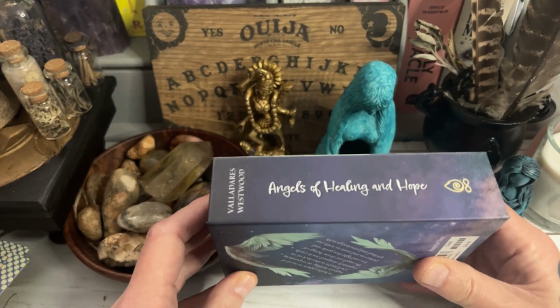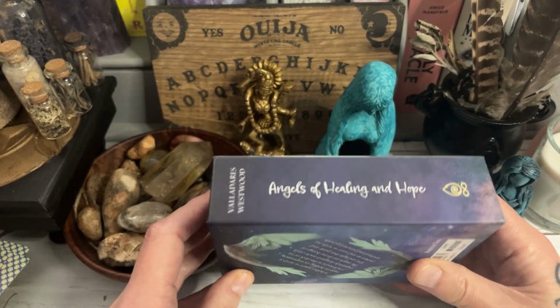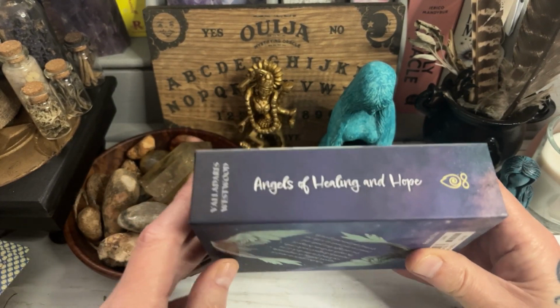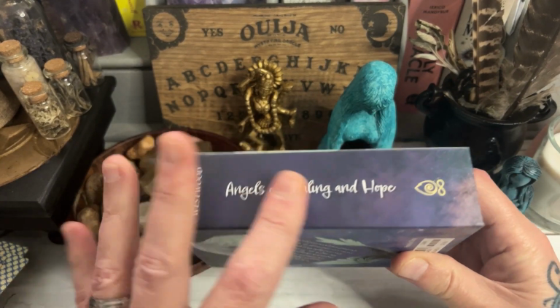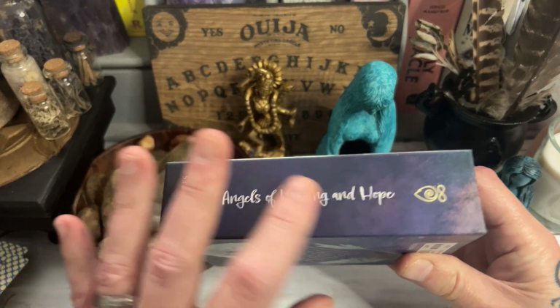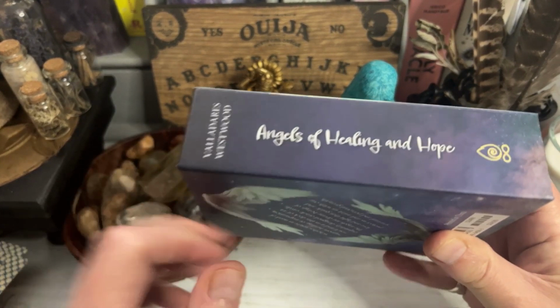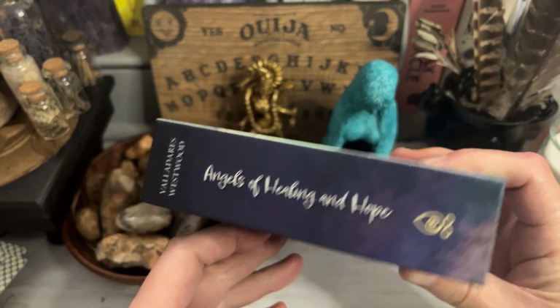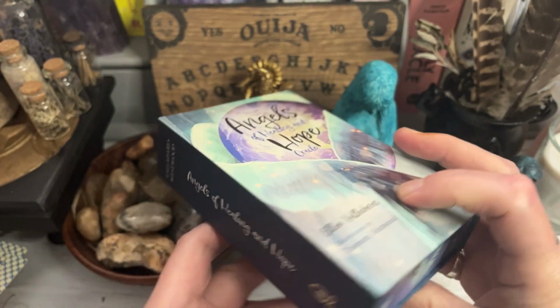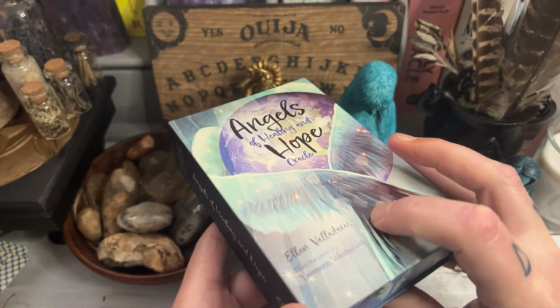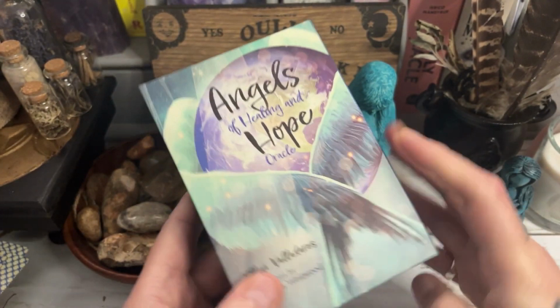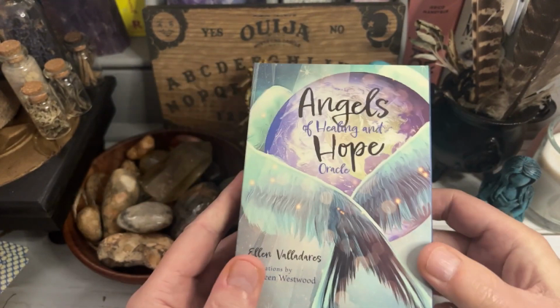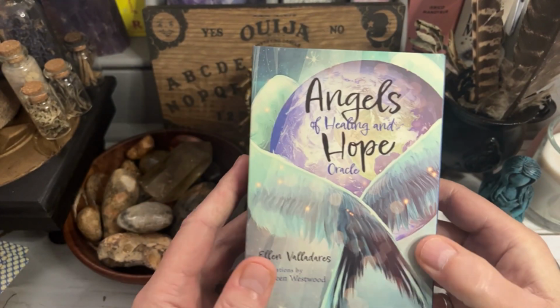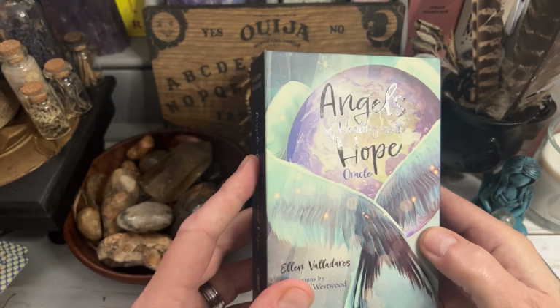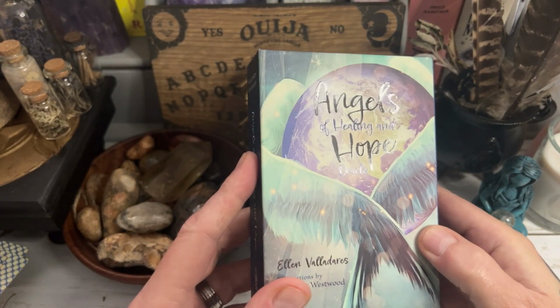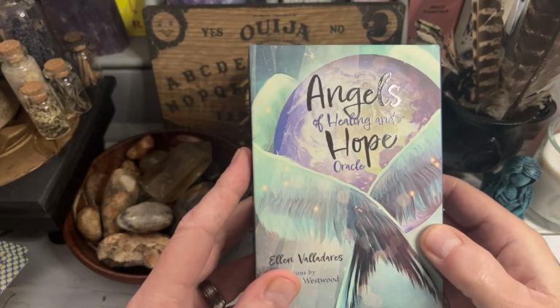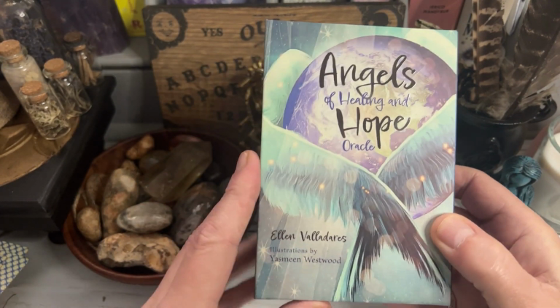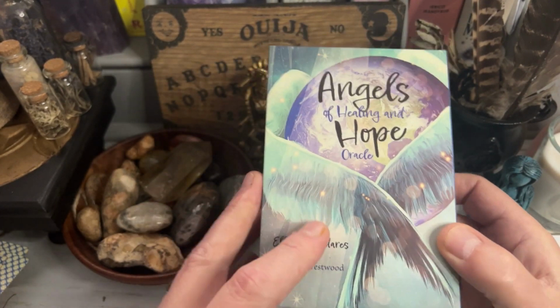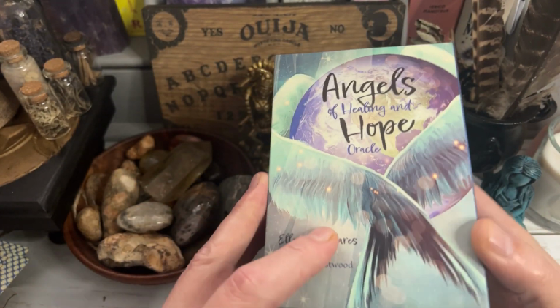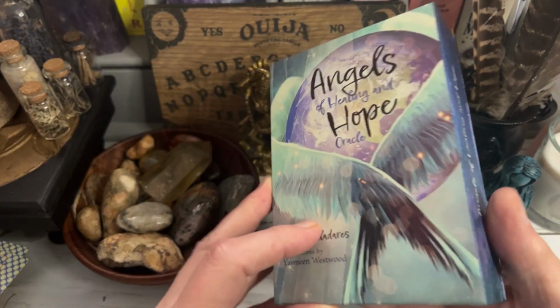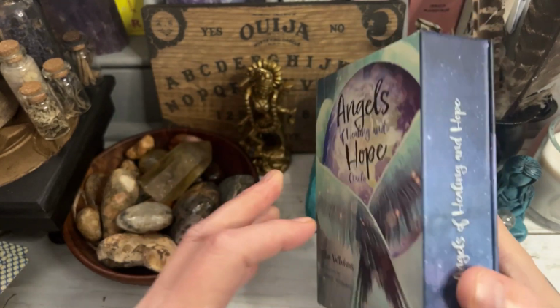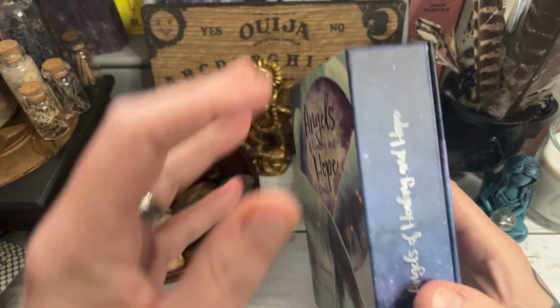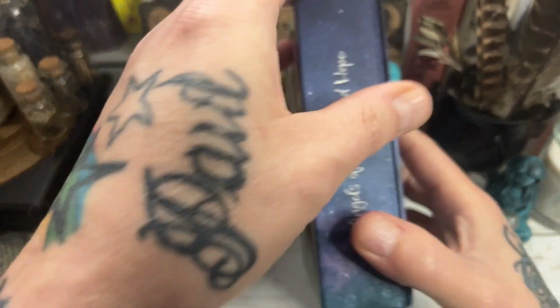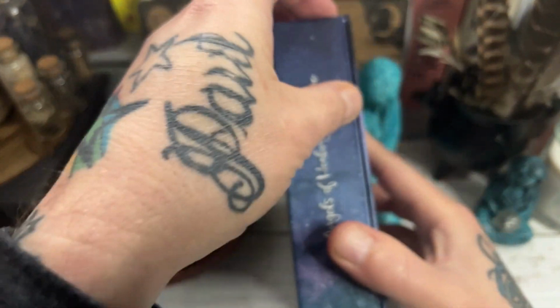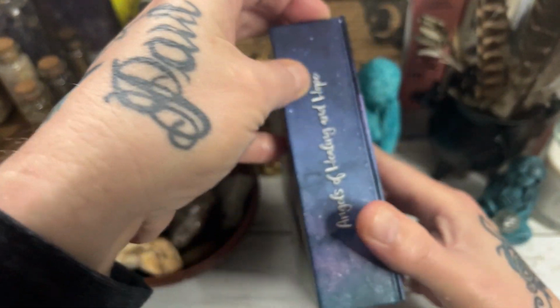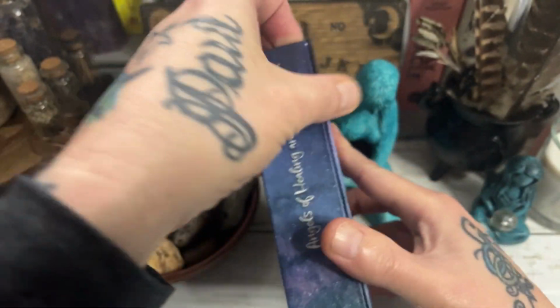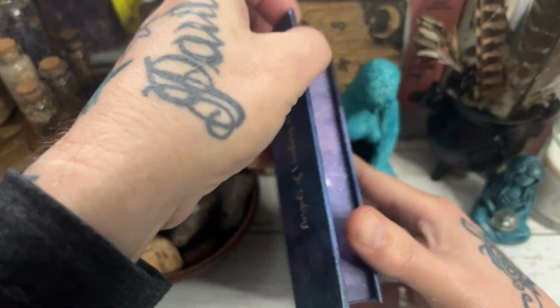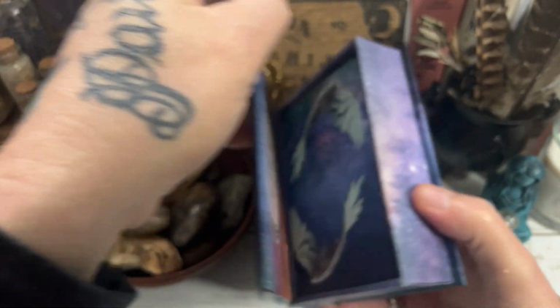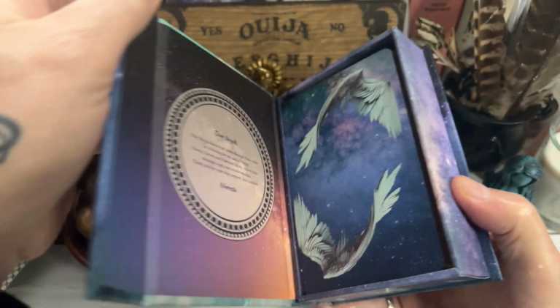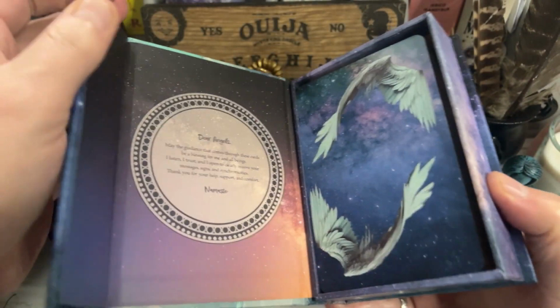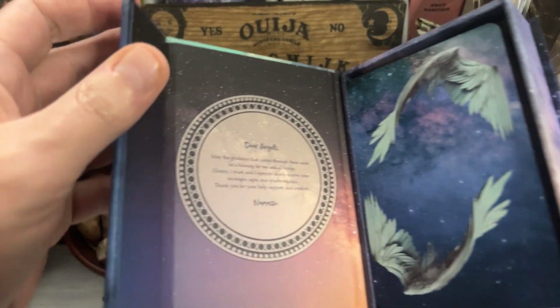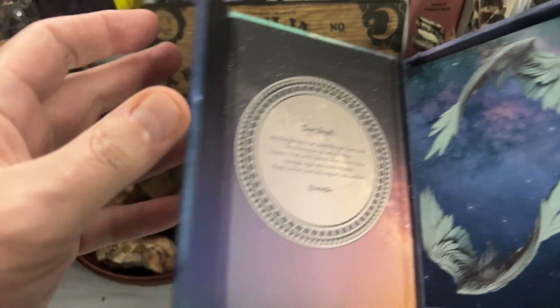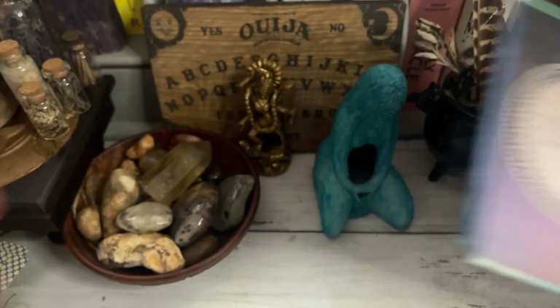This is possibly one of the best Redfeather decks that I have seen in a very very long time. The box quality is amazing. It's got spot gloss varnish on it. It's really really lovely and it comes in a magnetic box as you can see as well. So I will show you the cards and the guidebook.